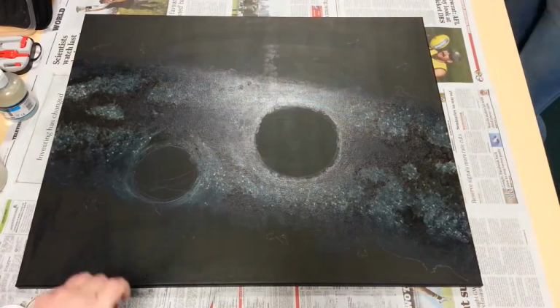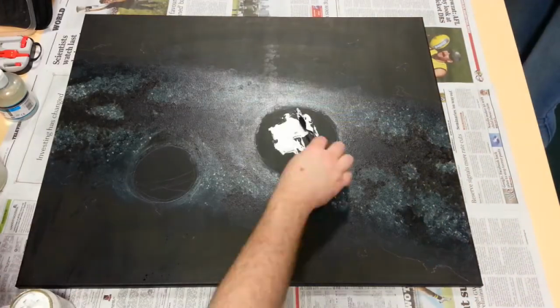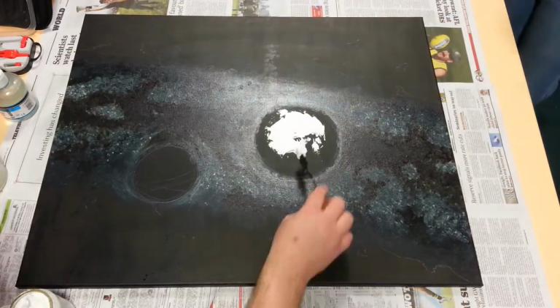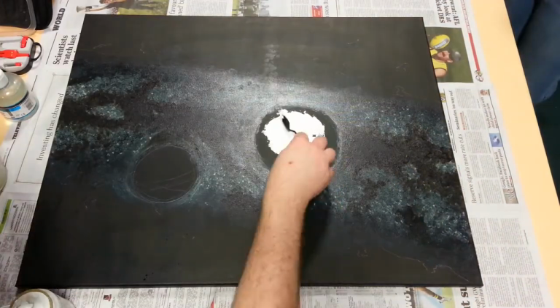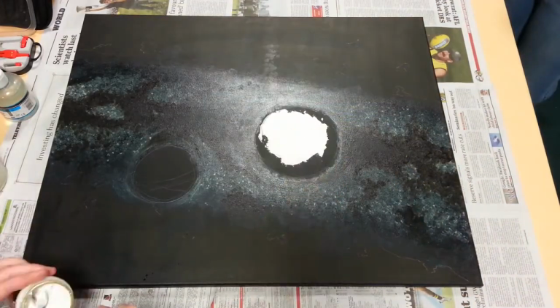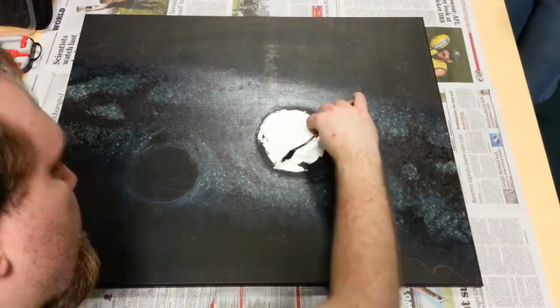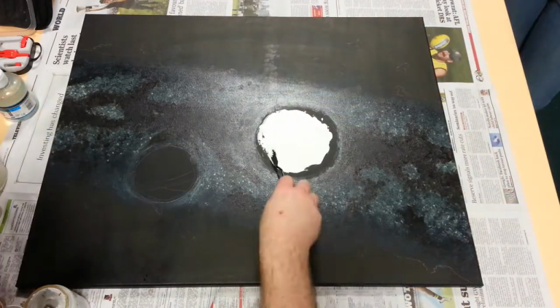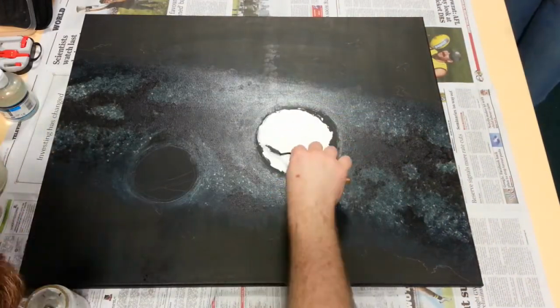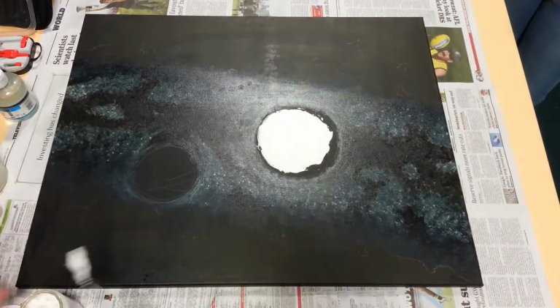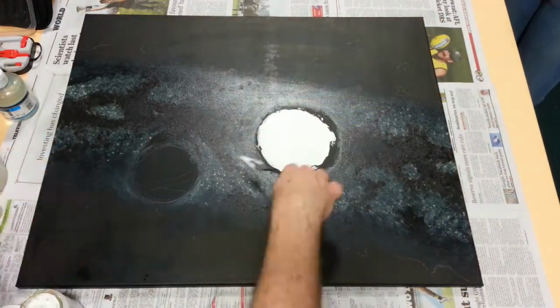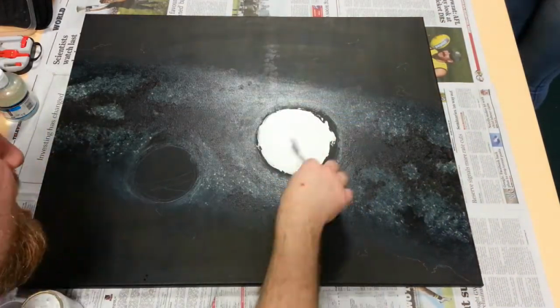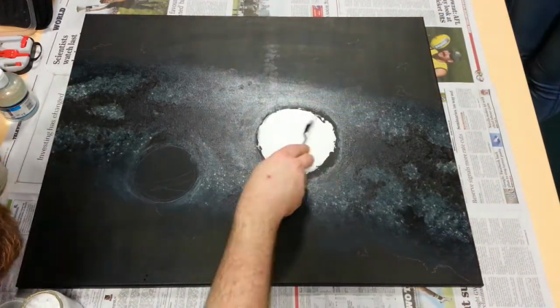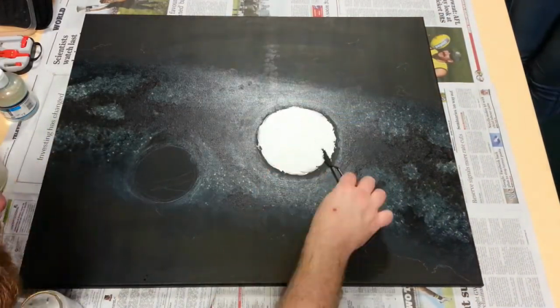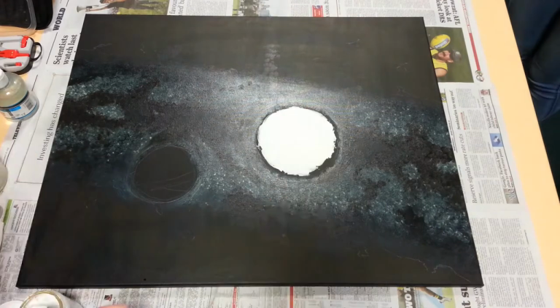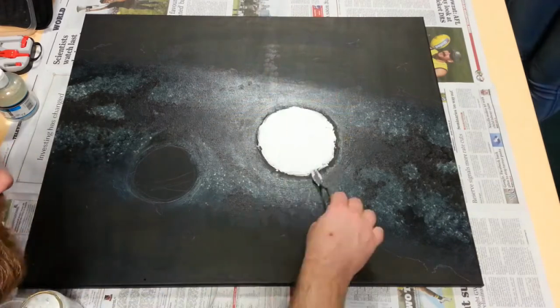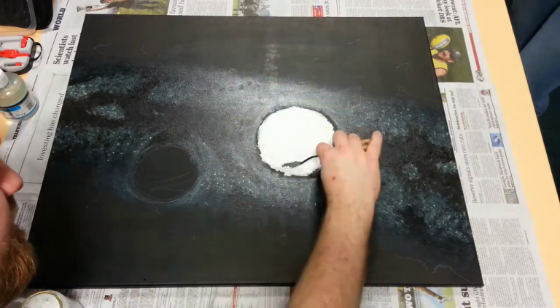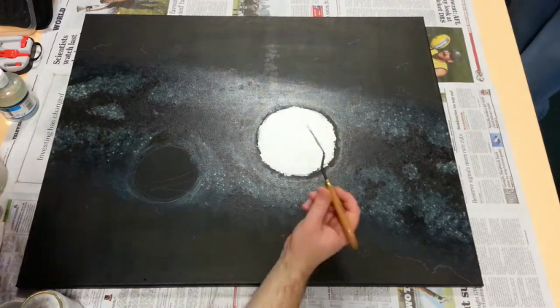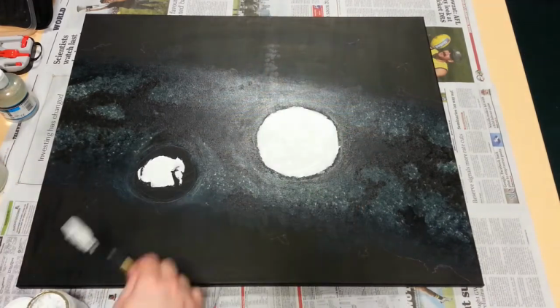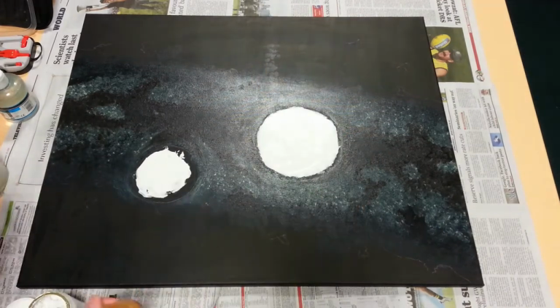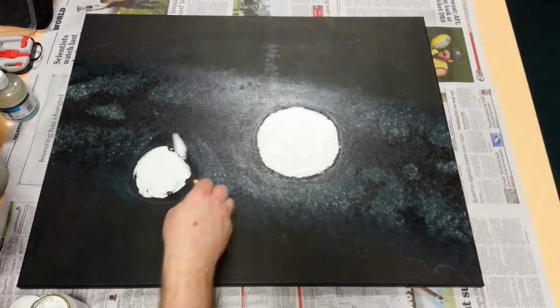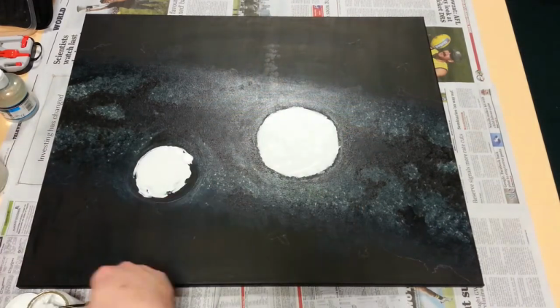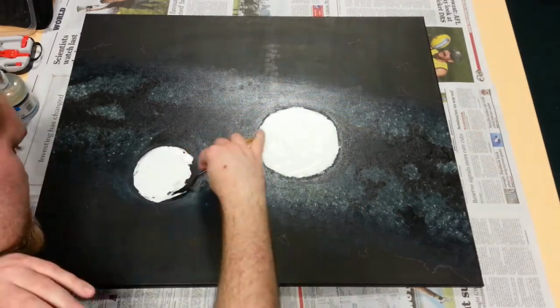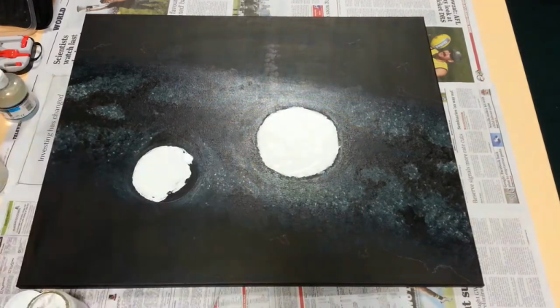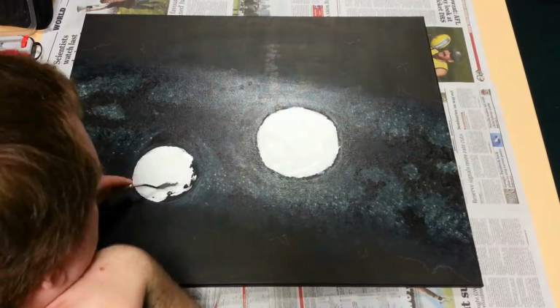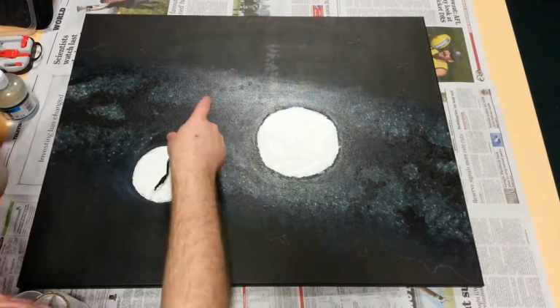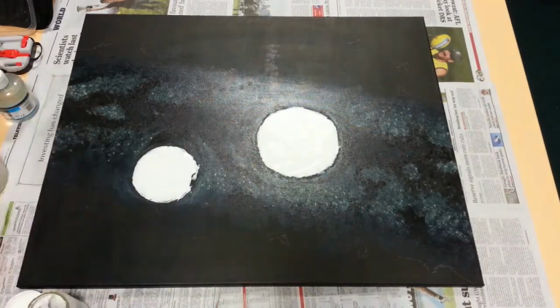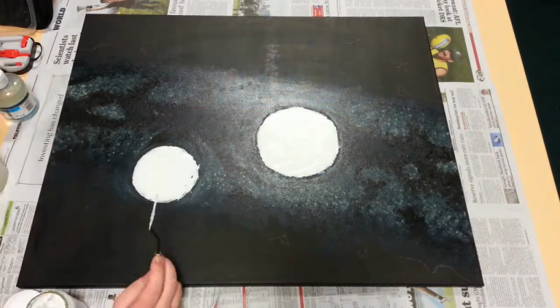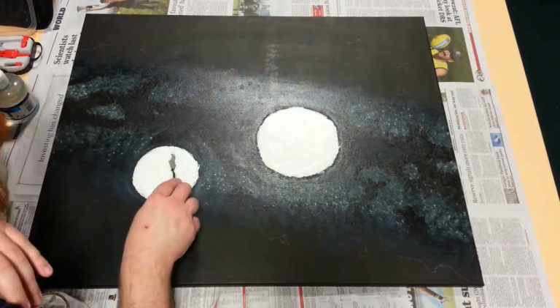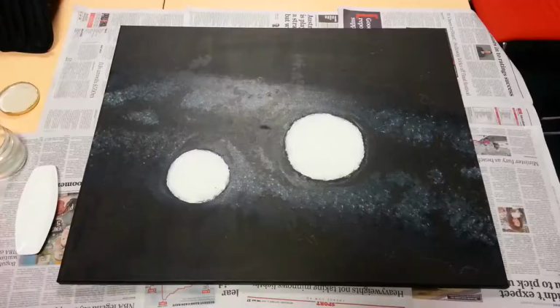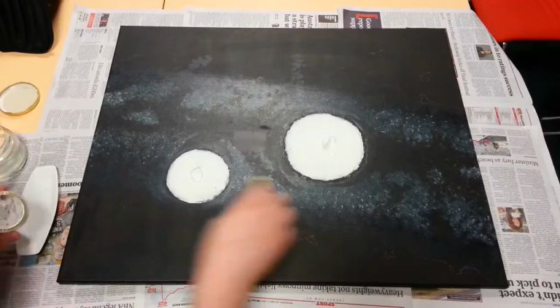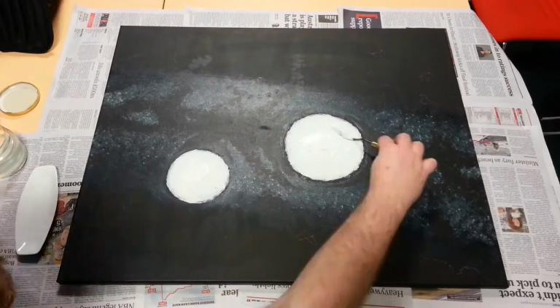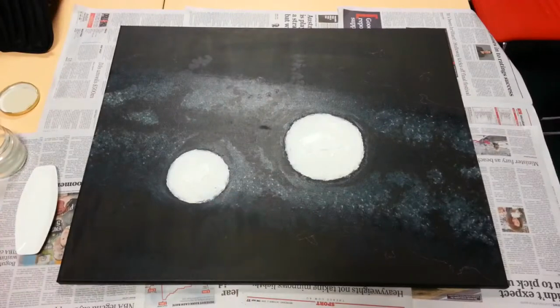I then used flexible modeling paste to paint the black holes, and yes, I'm keenly aware of the incongruity of it being white. I want them to have a real three-dimensional presence on the canvas, even if they would be painted featureless black afterwards.